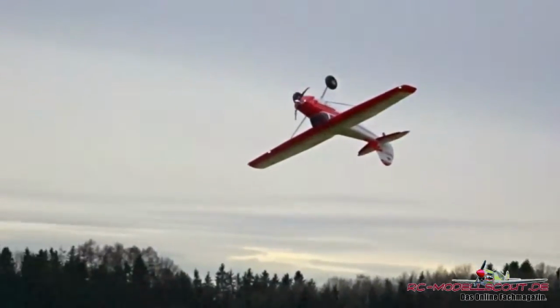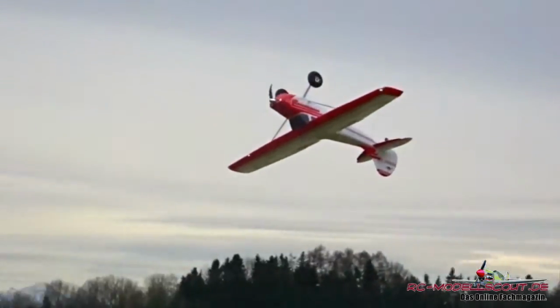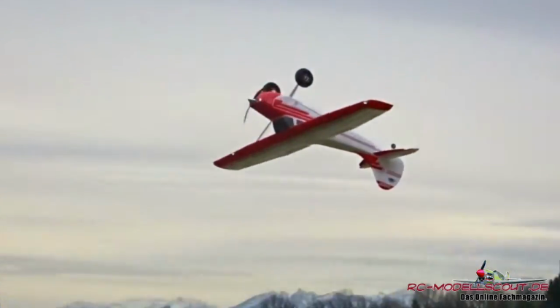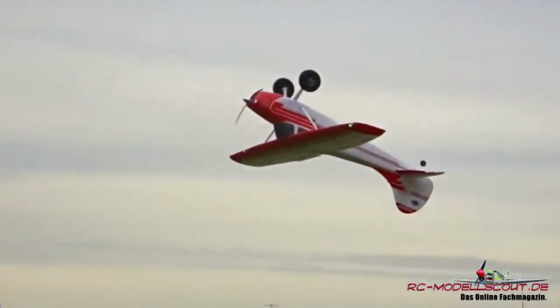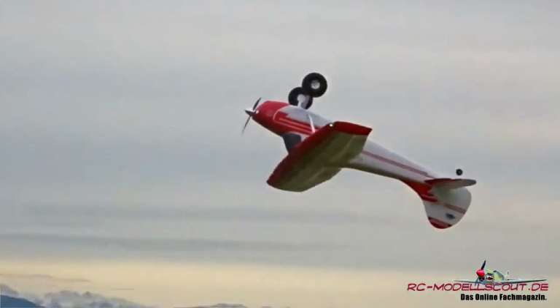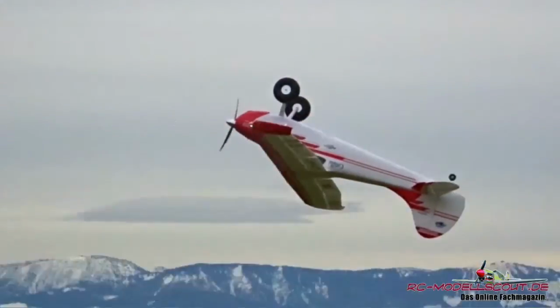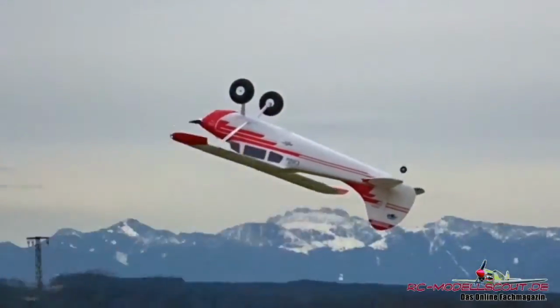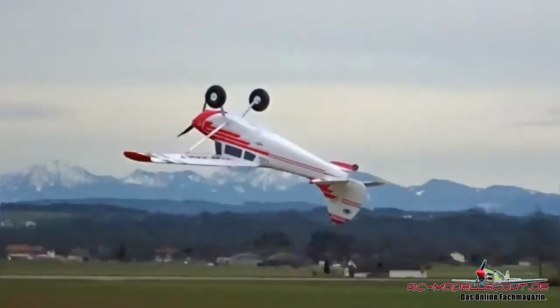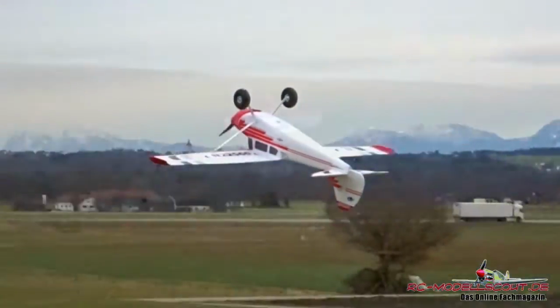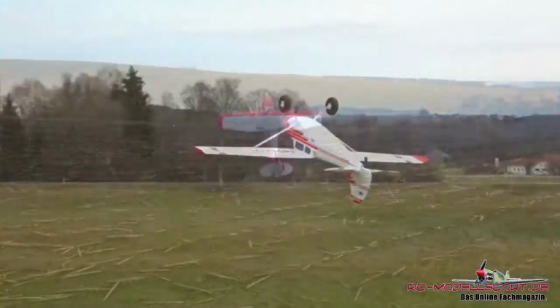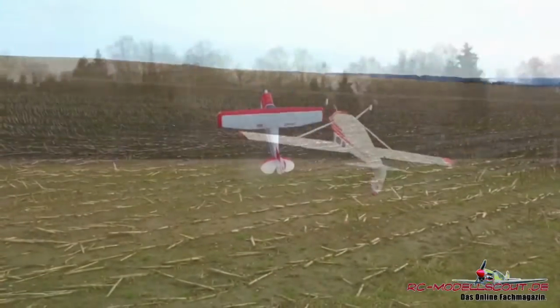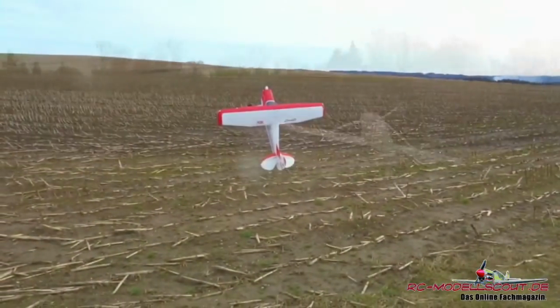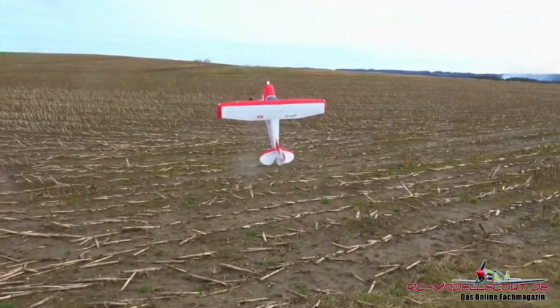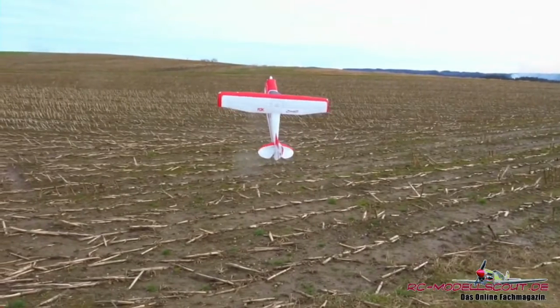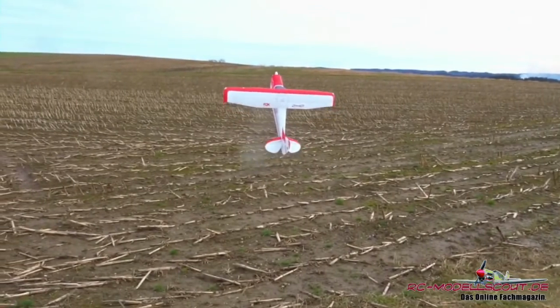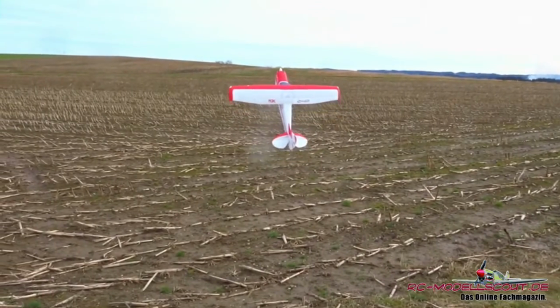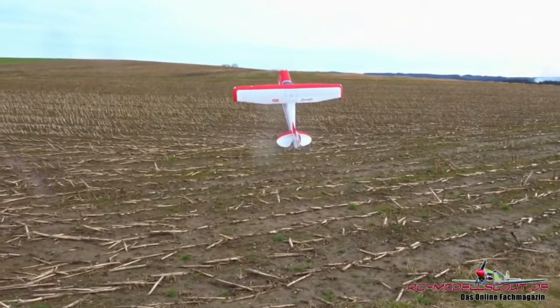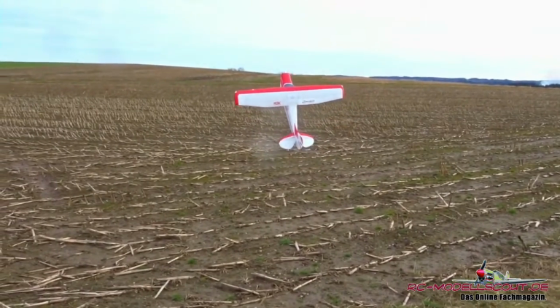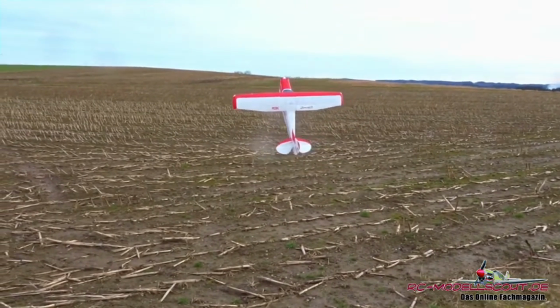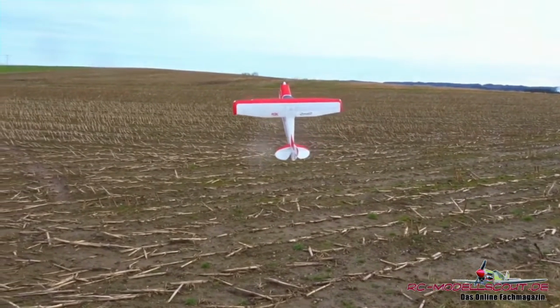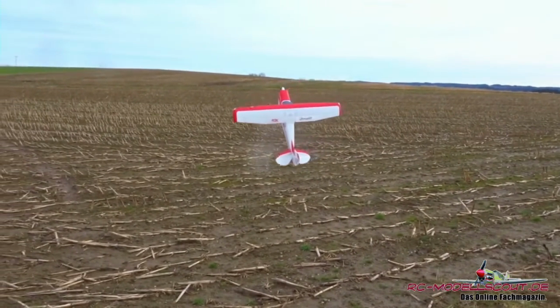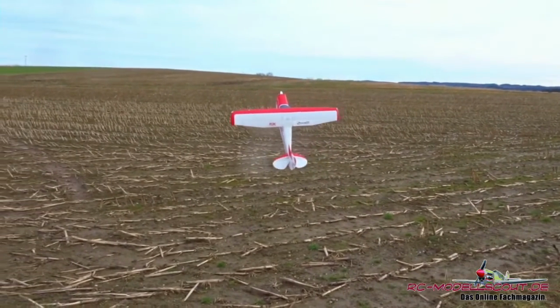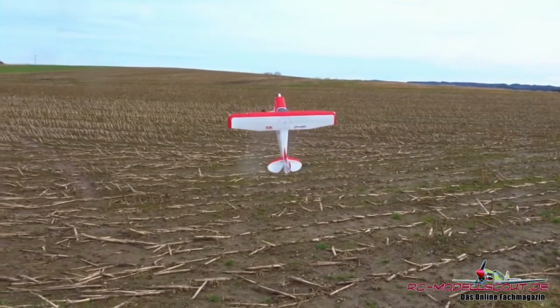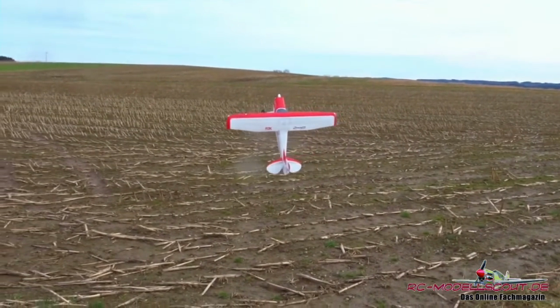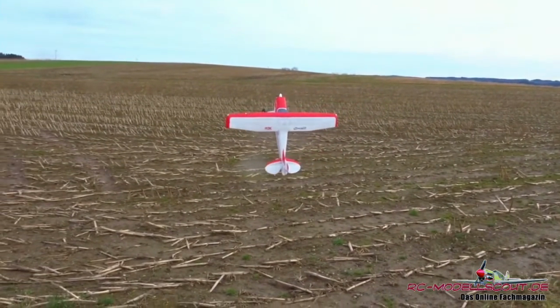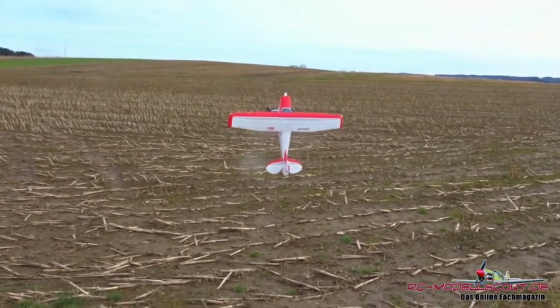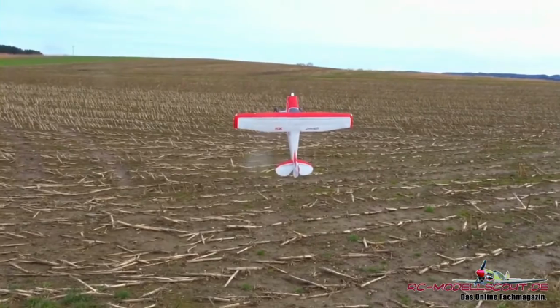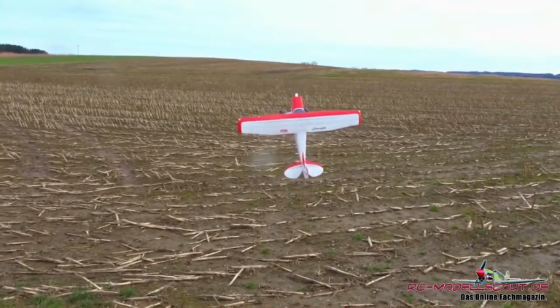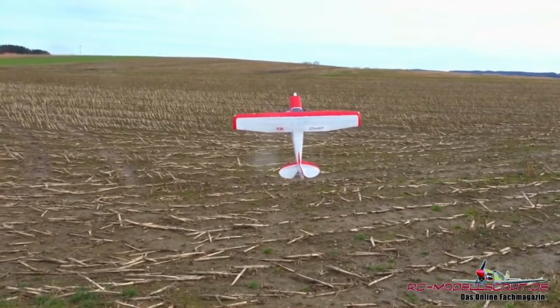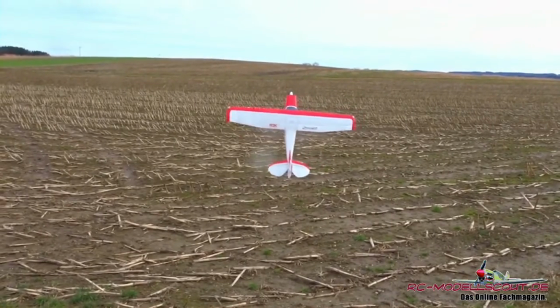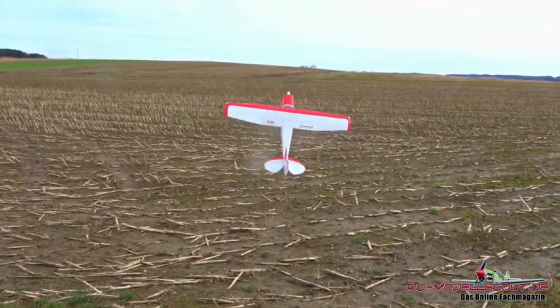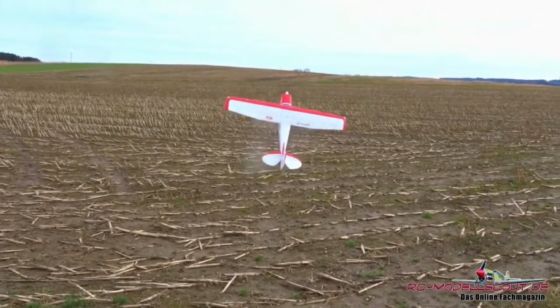Die Aircraft Cessna 170 aus dem Hause Lindinga ist schon ein richtiges Großmodell in geschäumter Bauweise, mit einer stattlichen Spannweite von 2,20 Meter.